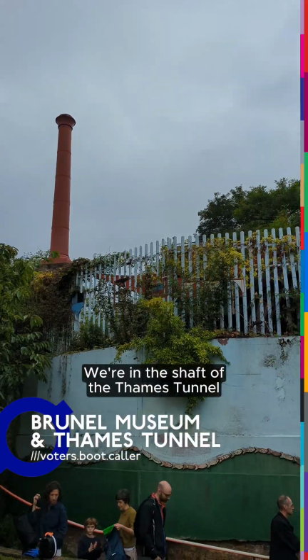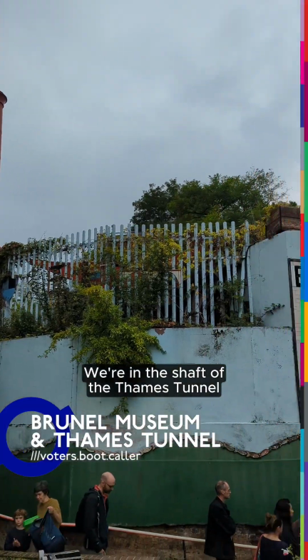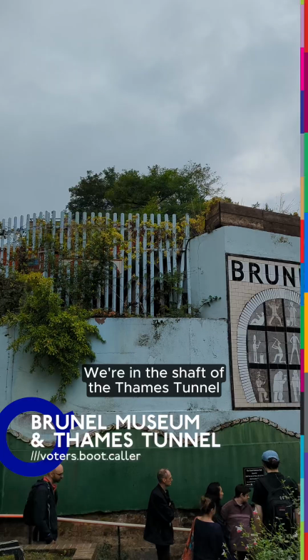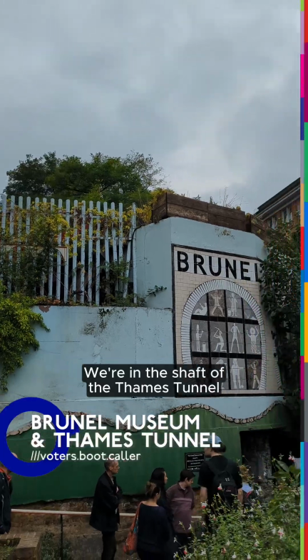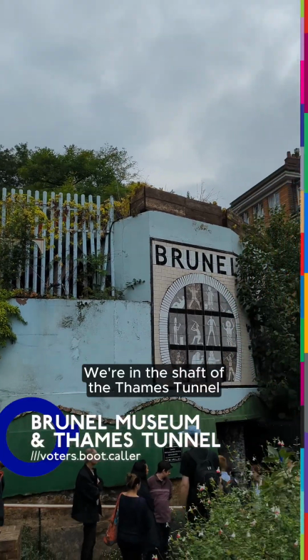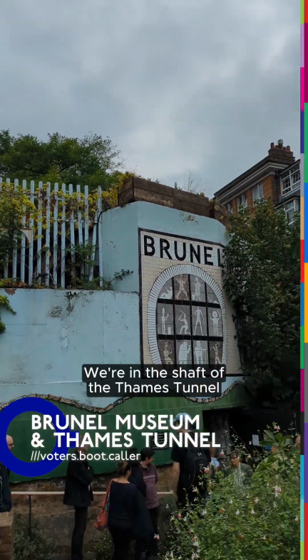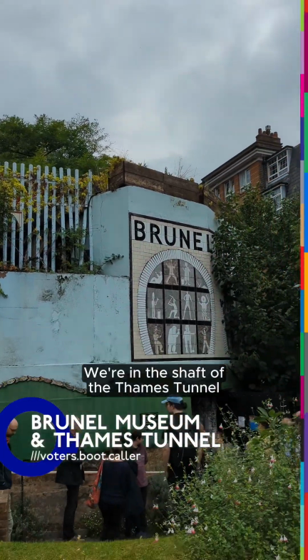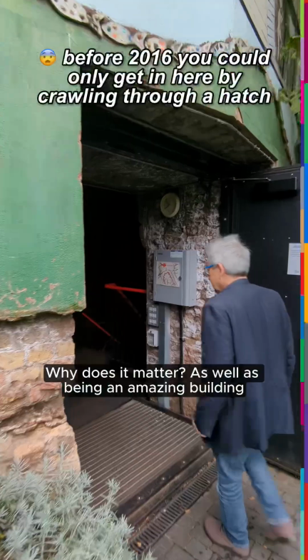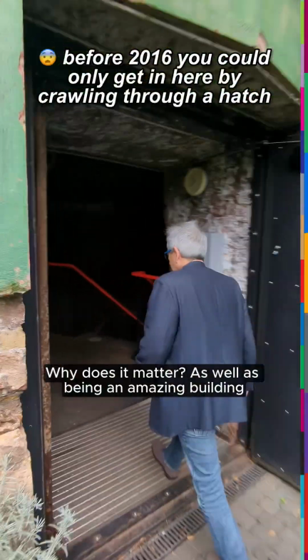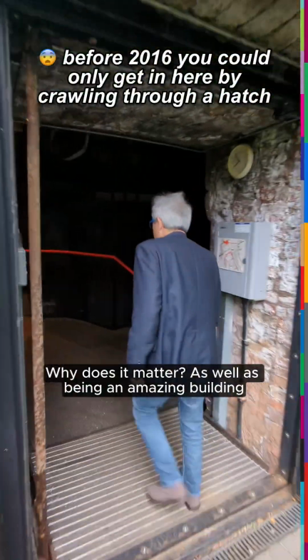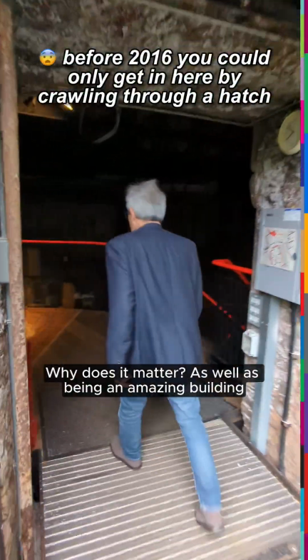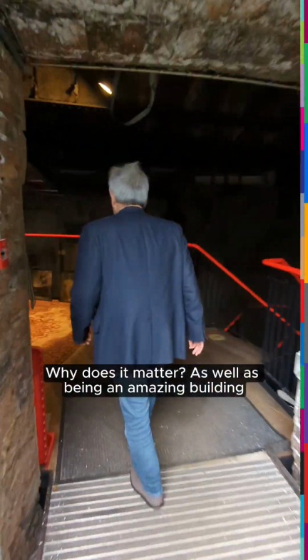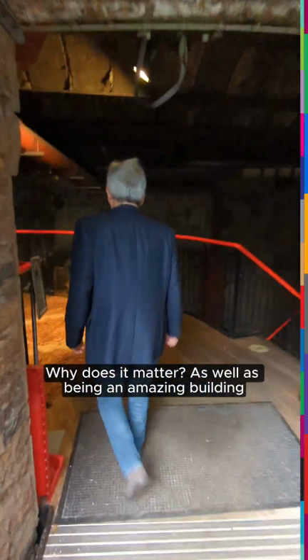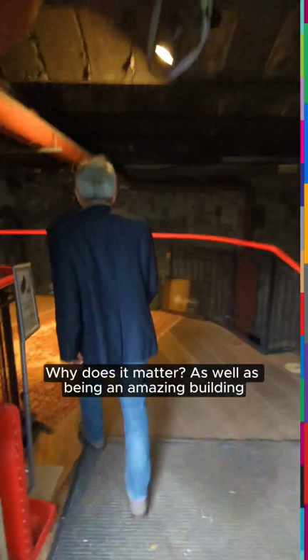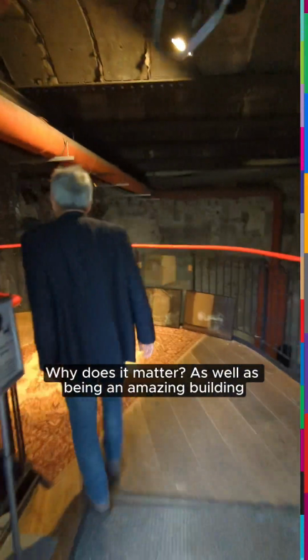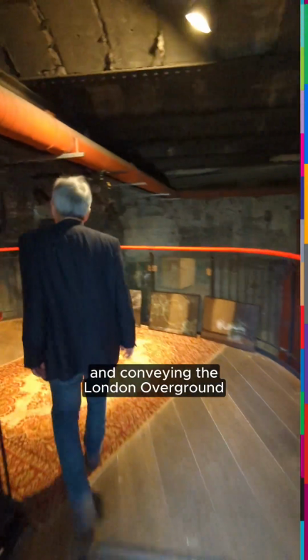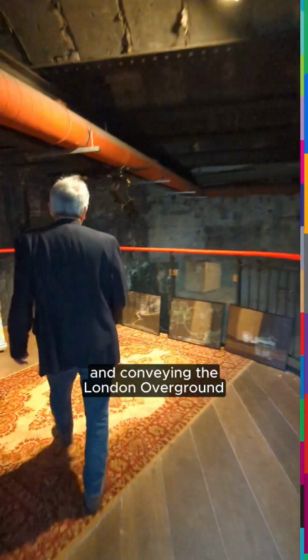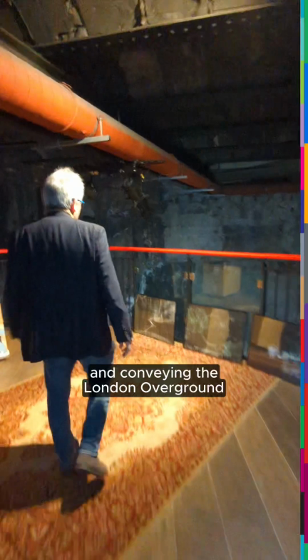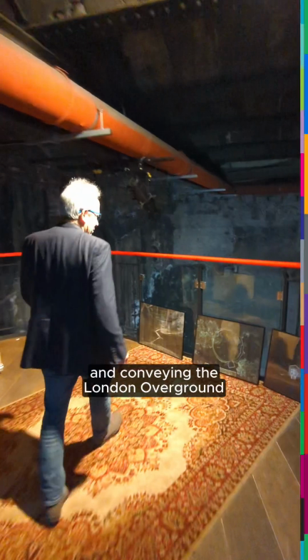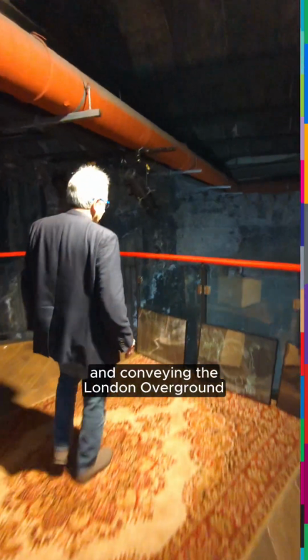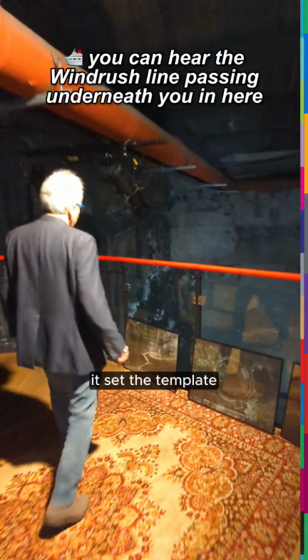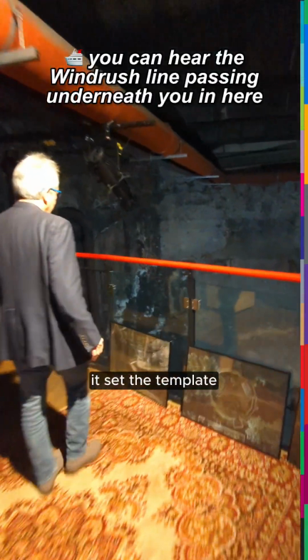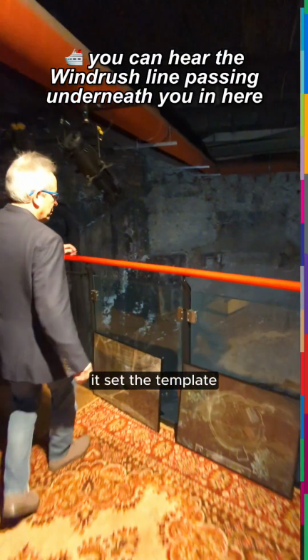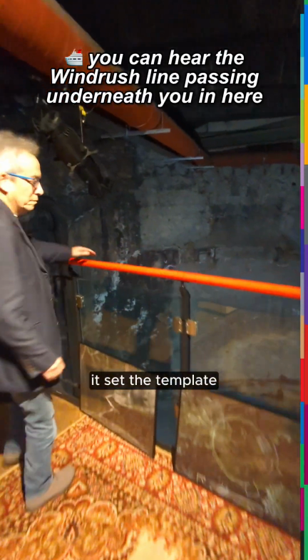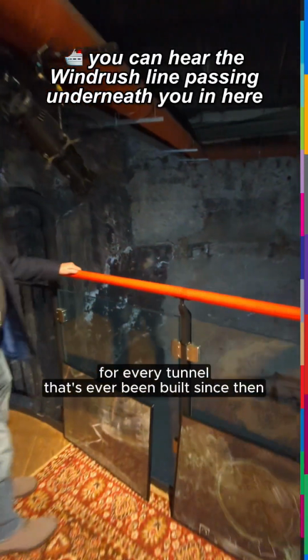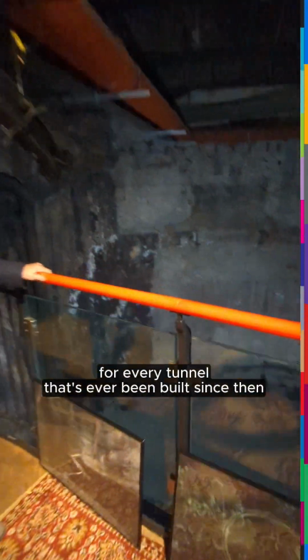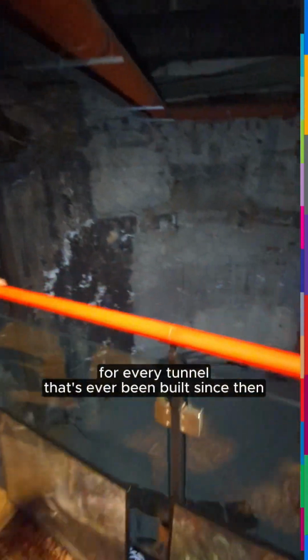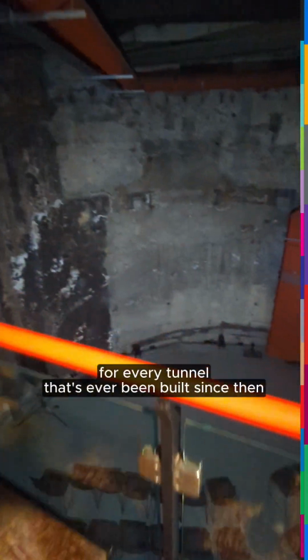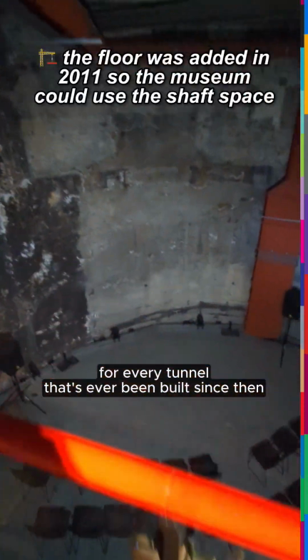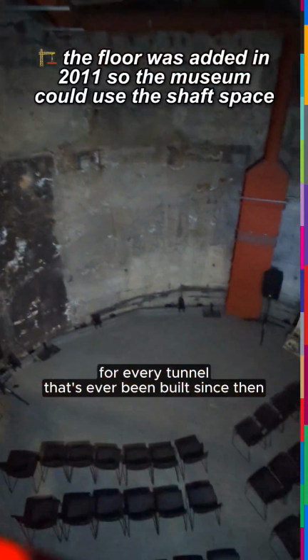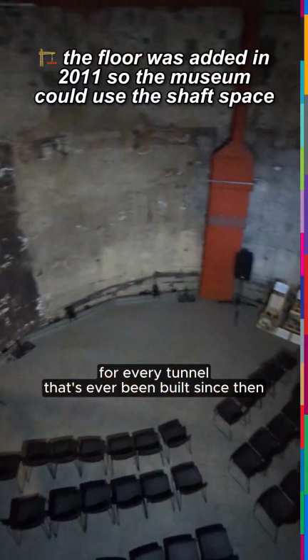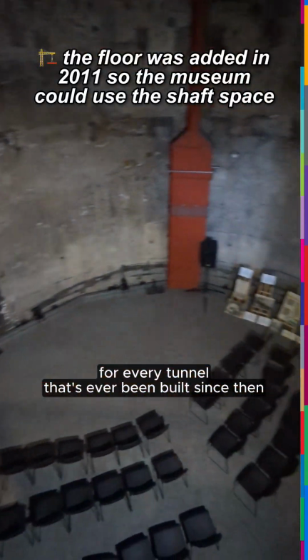We're in the shaft of the Thames Tunnel. Why does it matter? As well as being an amazing building and conveying the London Overground, it set the template for every tunnel that's ever been built since then.